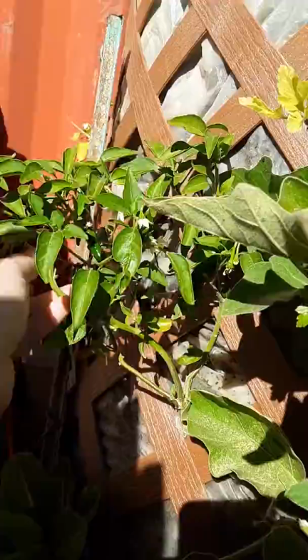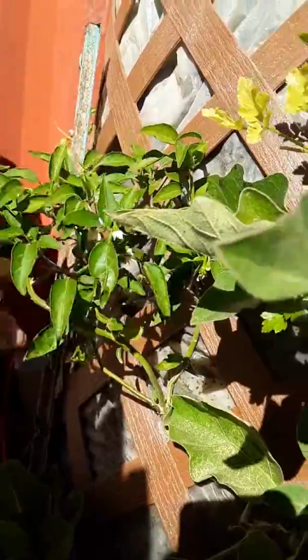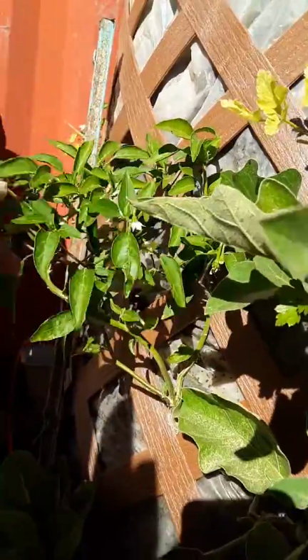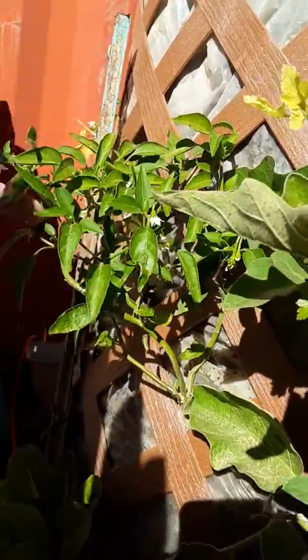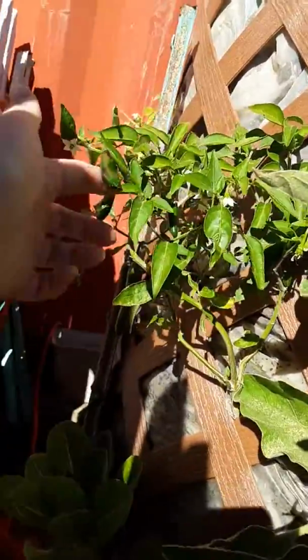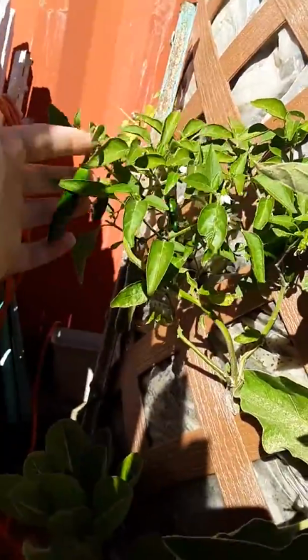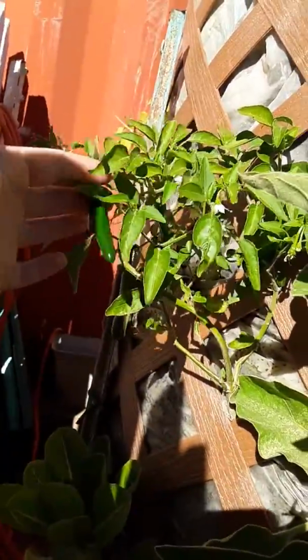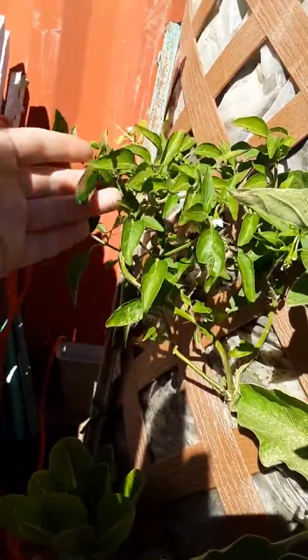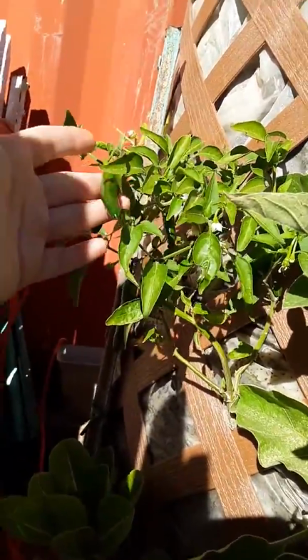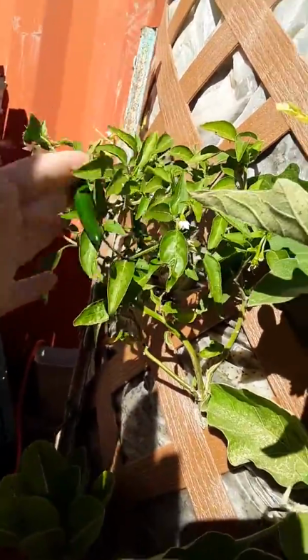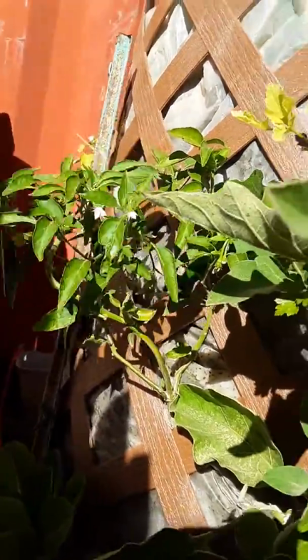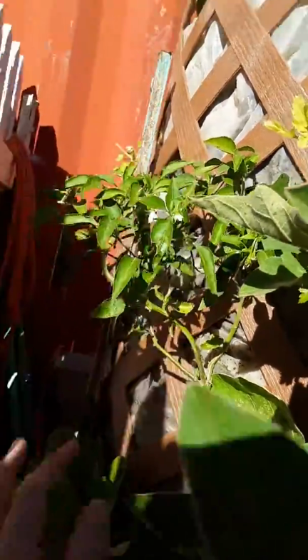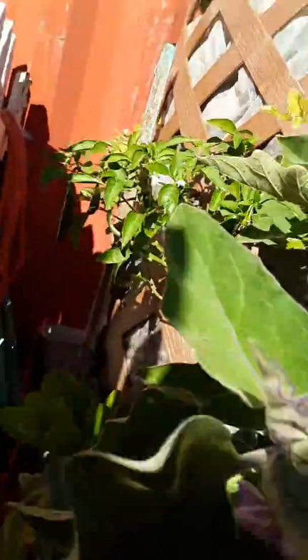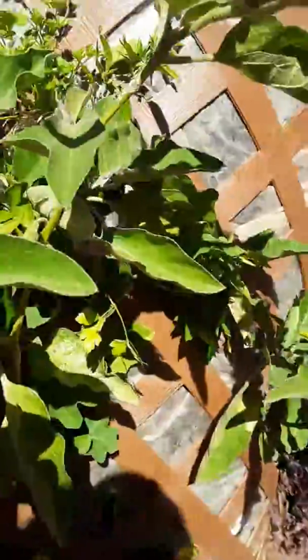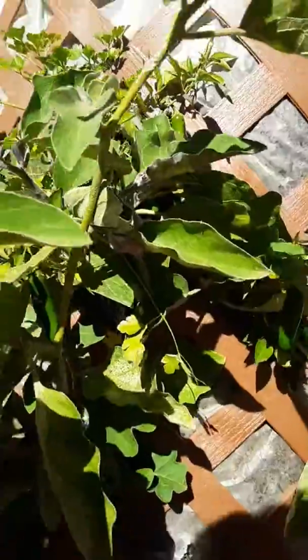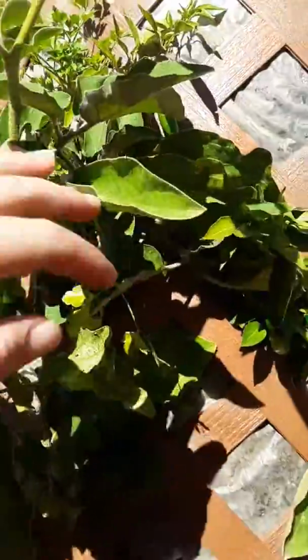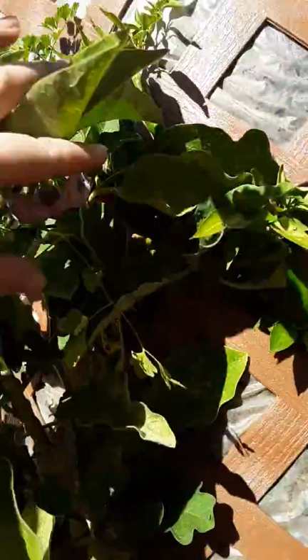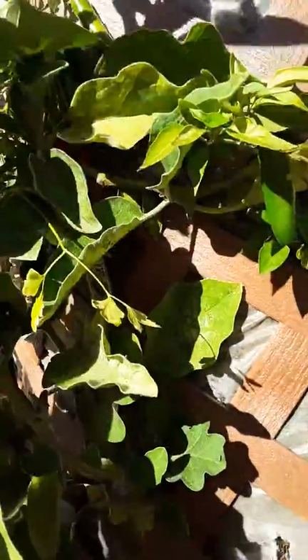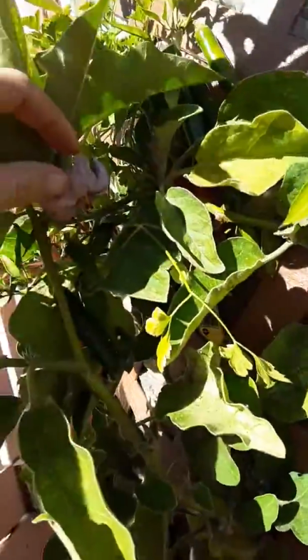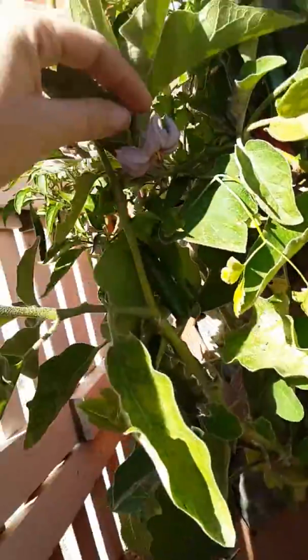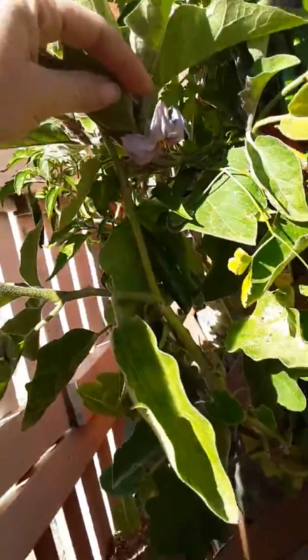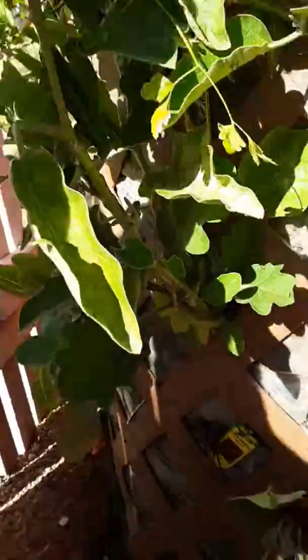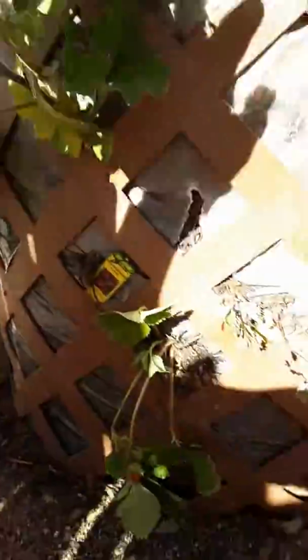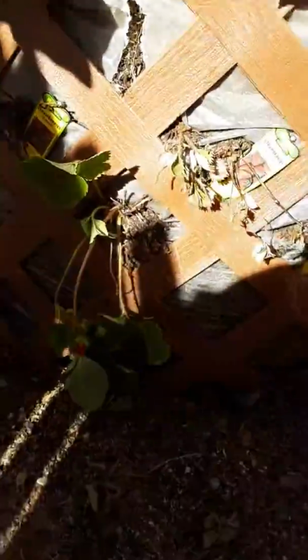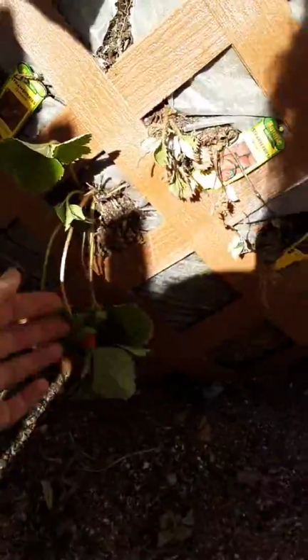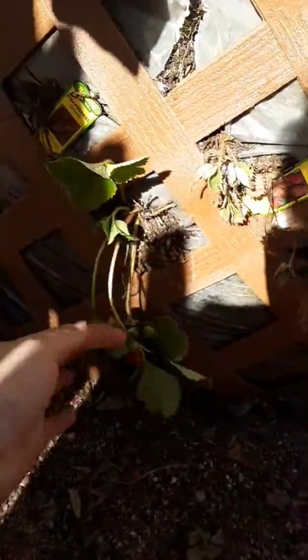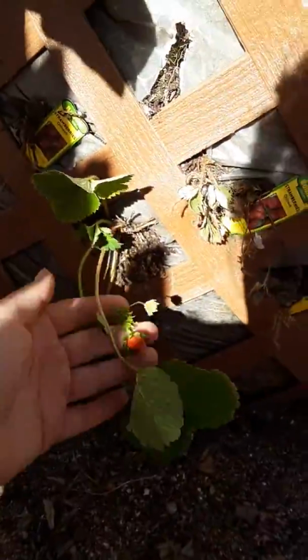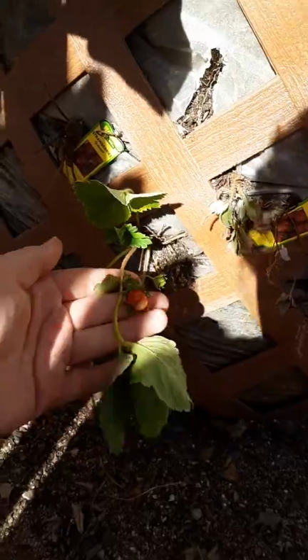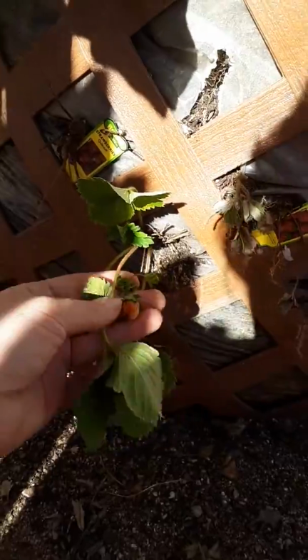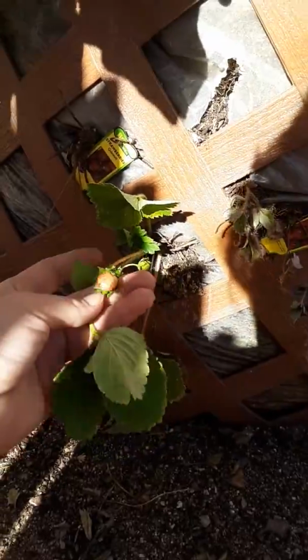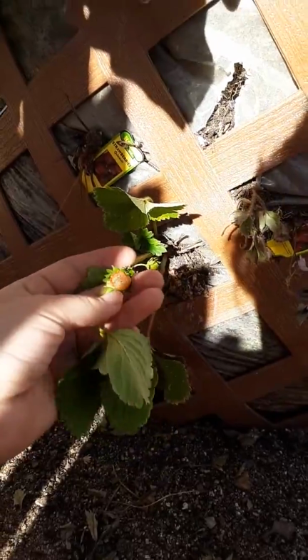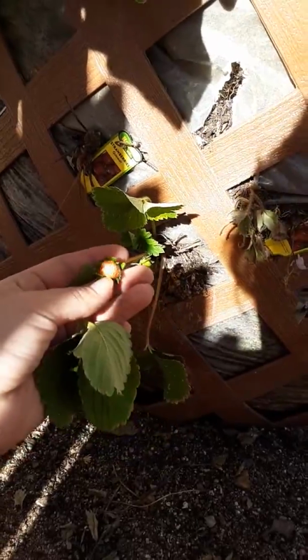It's like a little spicy — same kind of little spices. Eggplants, strawberries. These strawberries haven't been super happy.